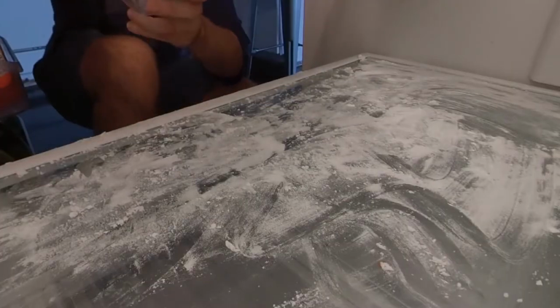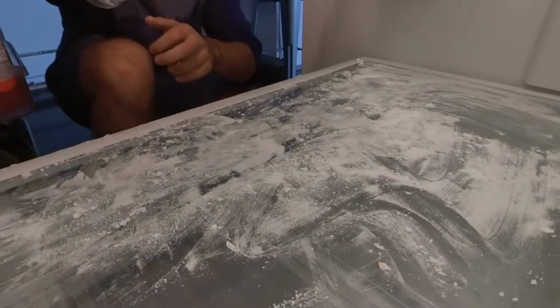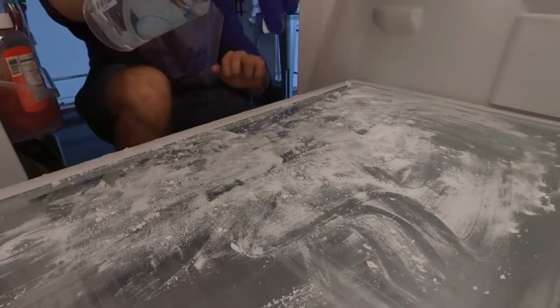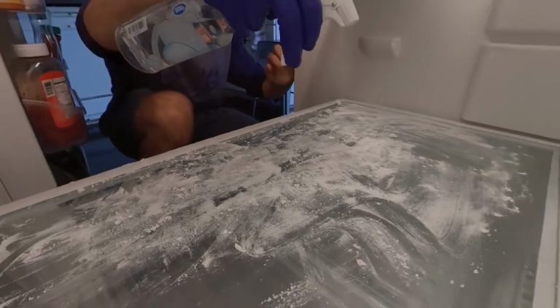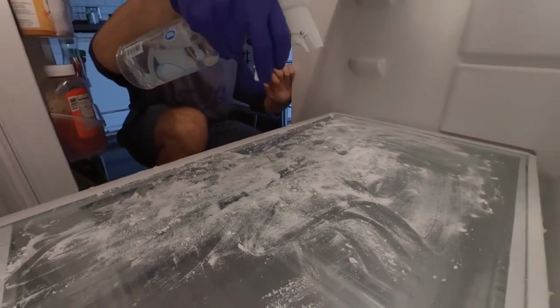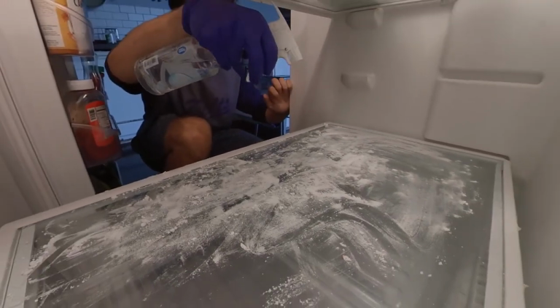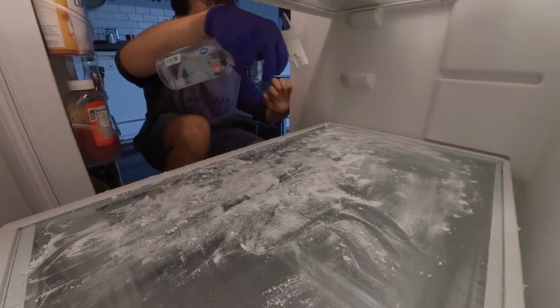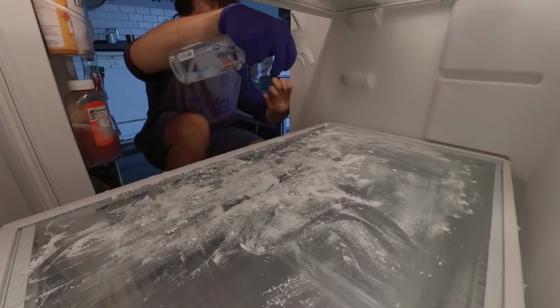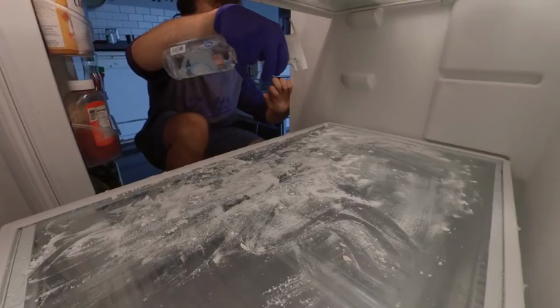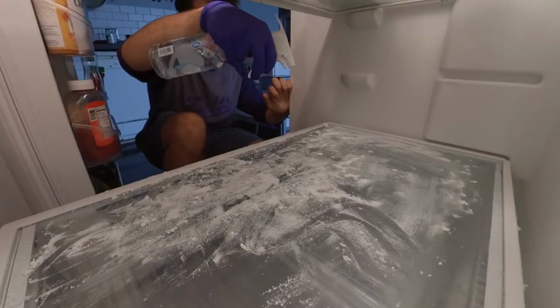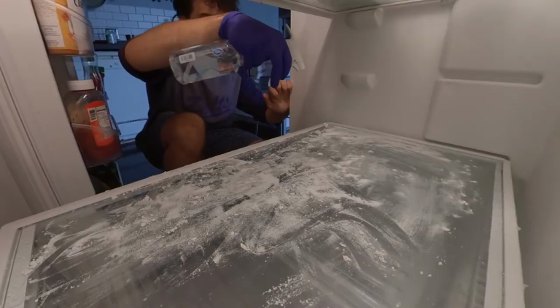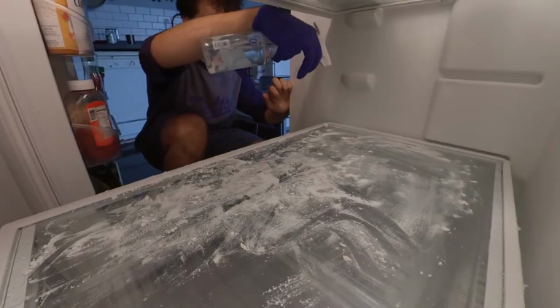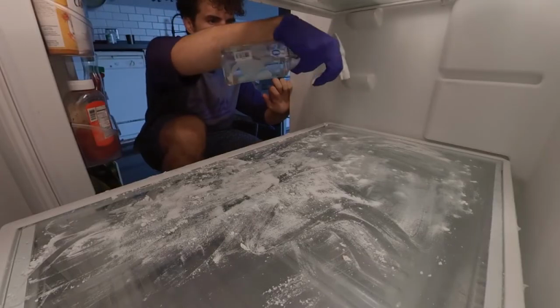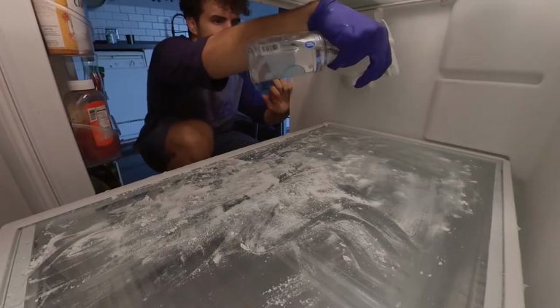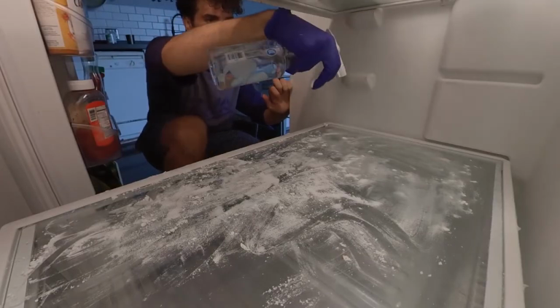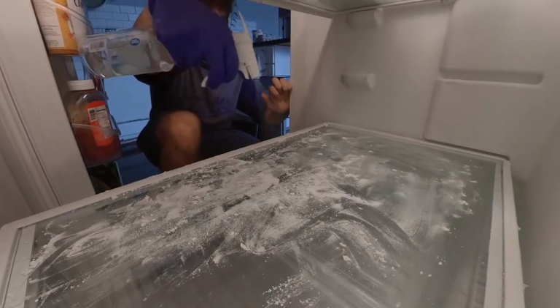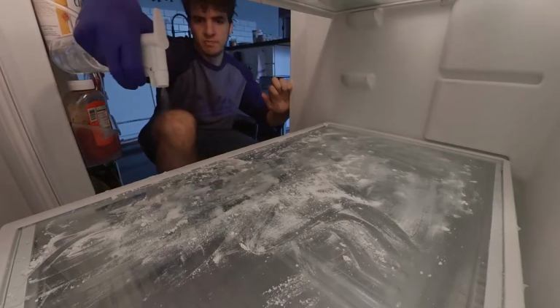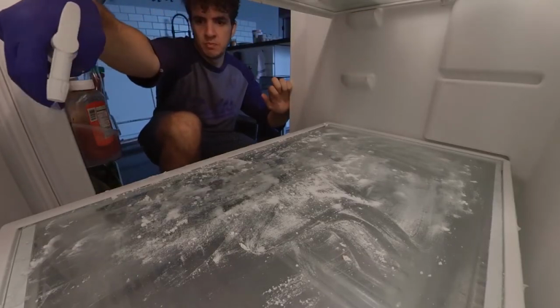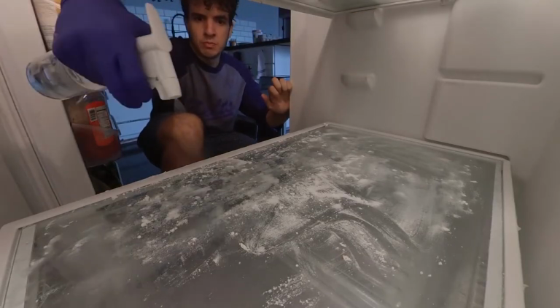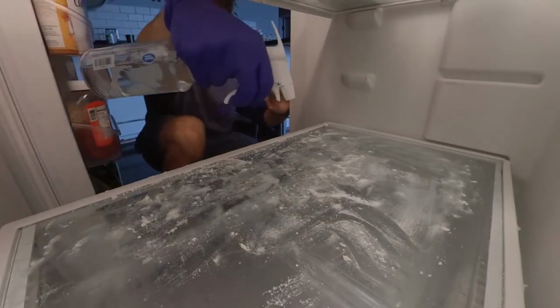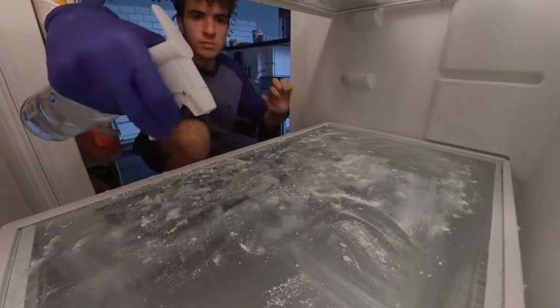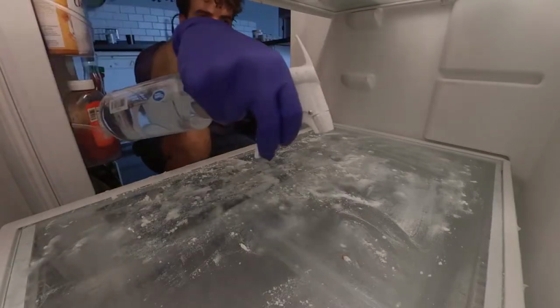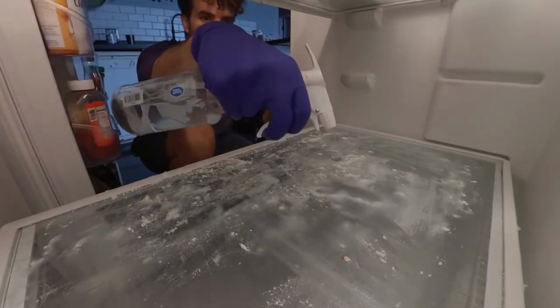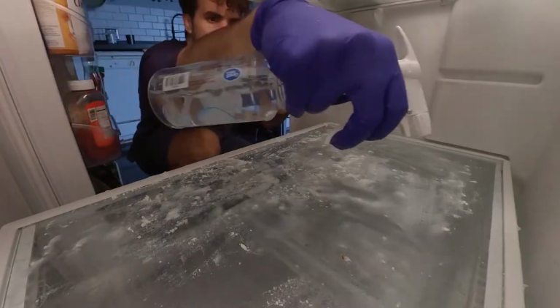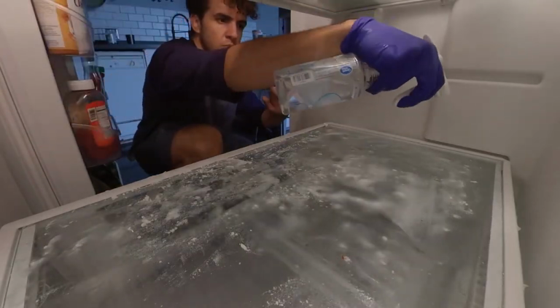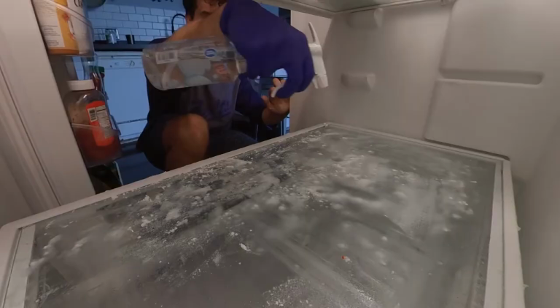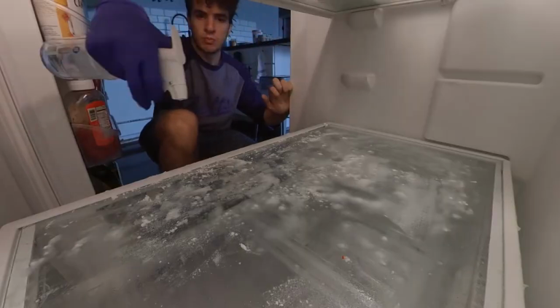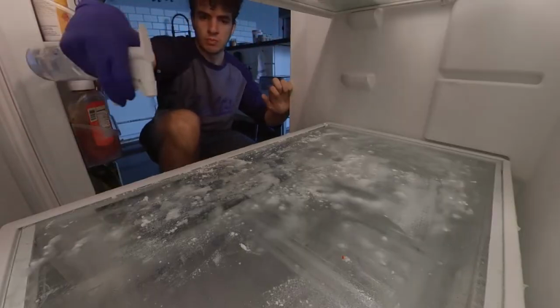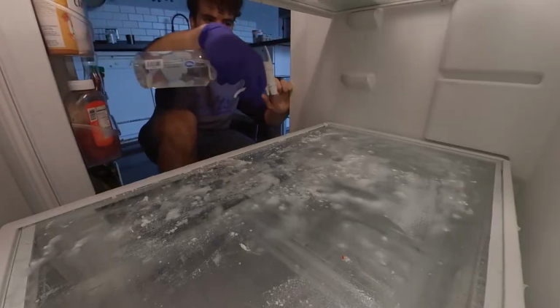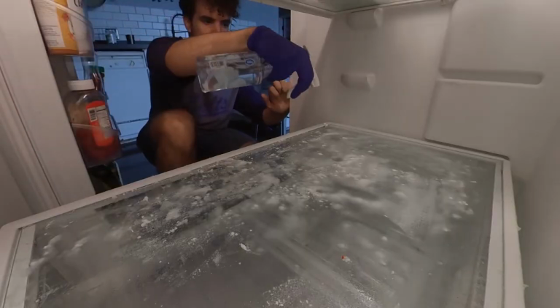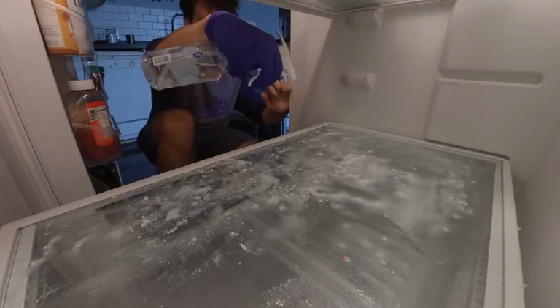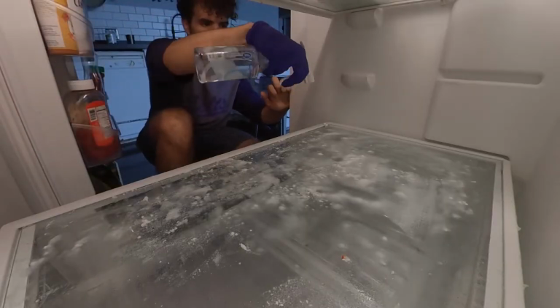Then I sprayed some water, because this reaction is what actually causes the cleaning. You want to make sure that all your baking soda gets wet and it starts fizzling and cleaning your fridge.